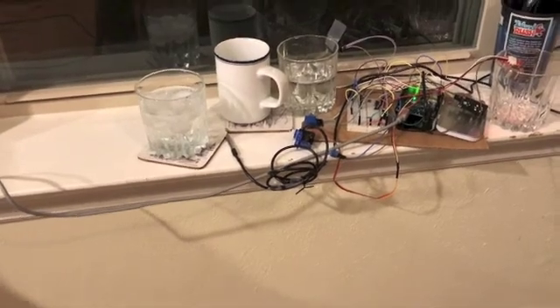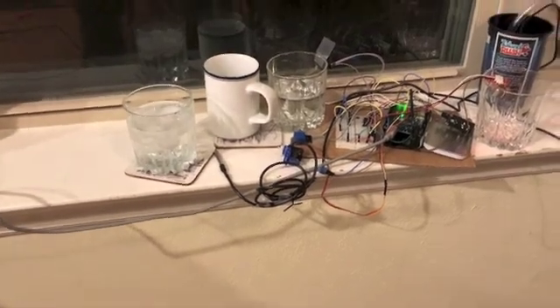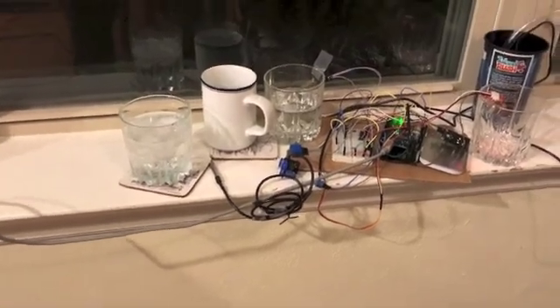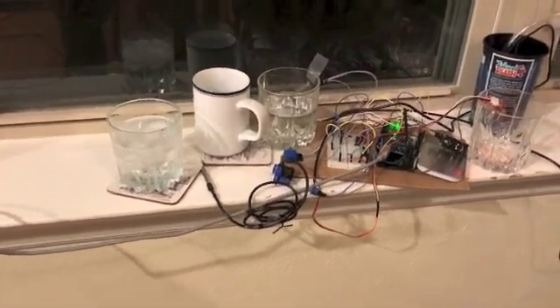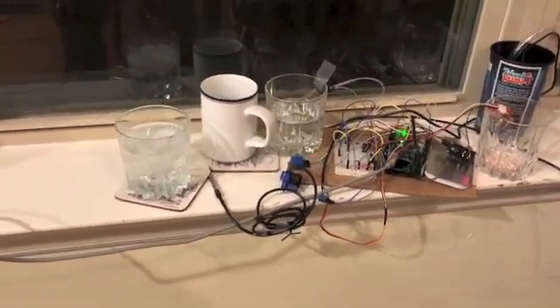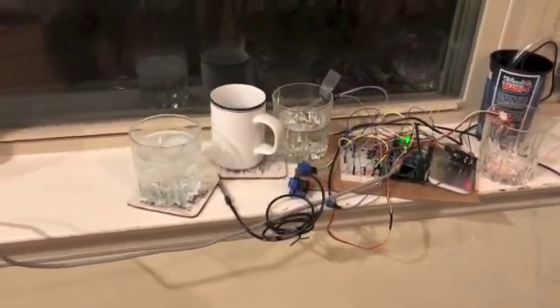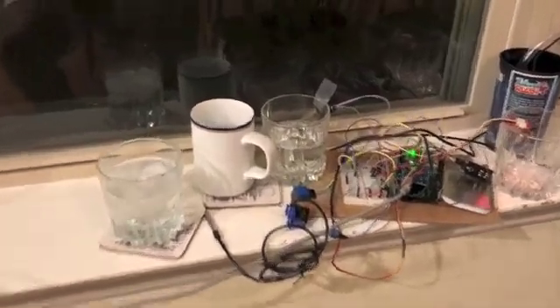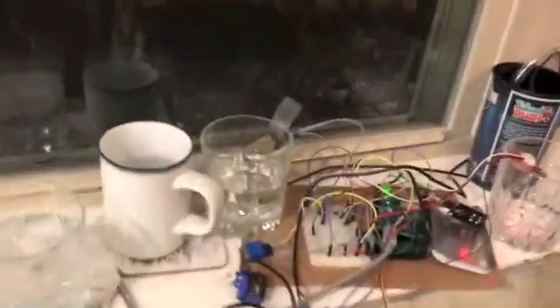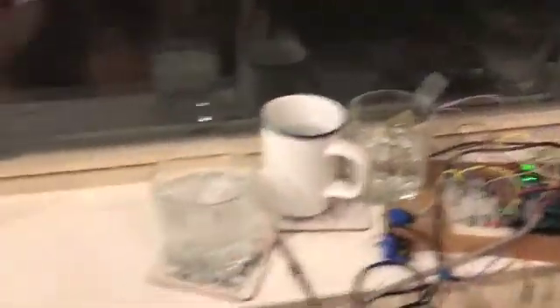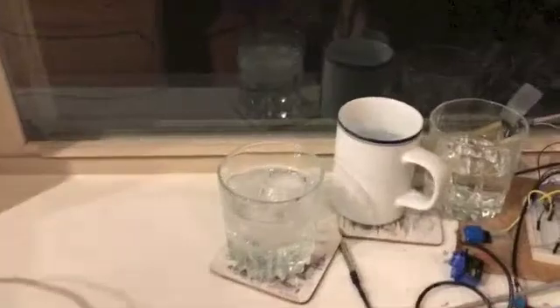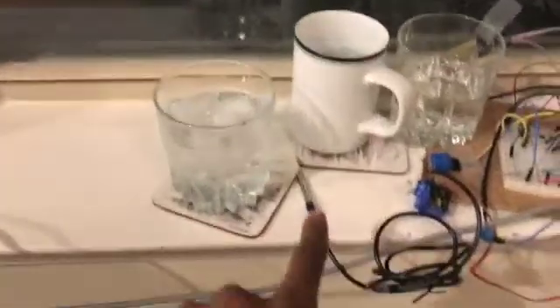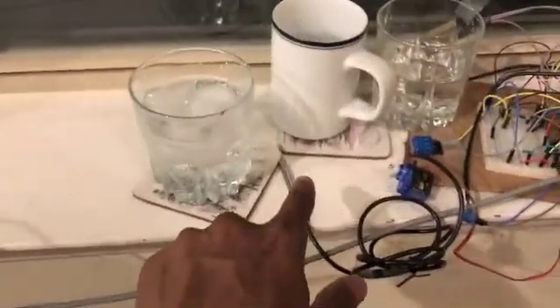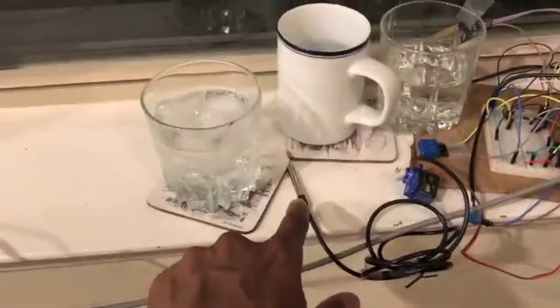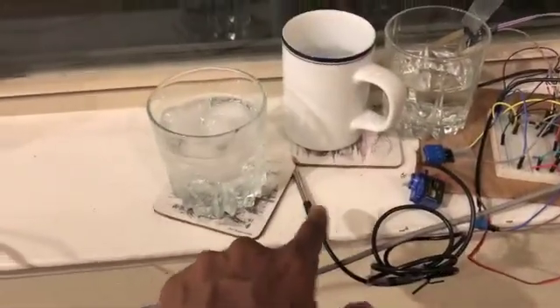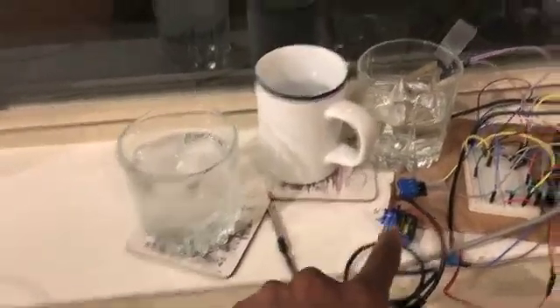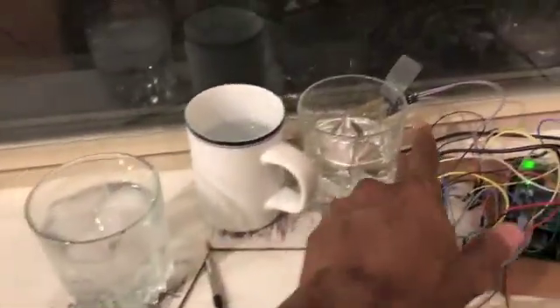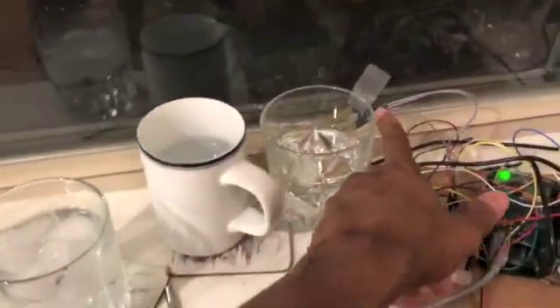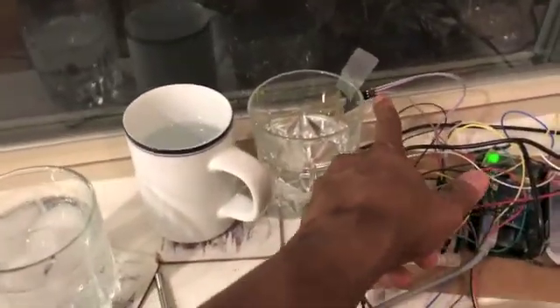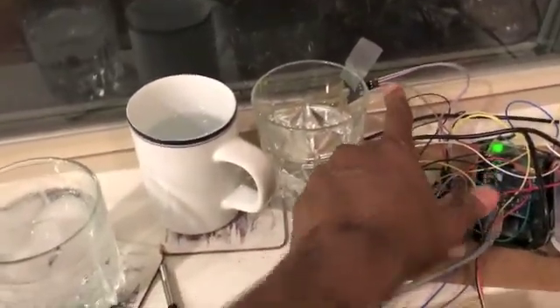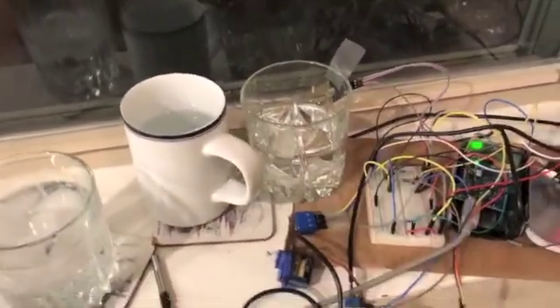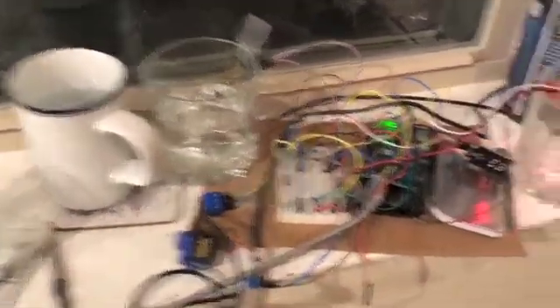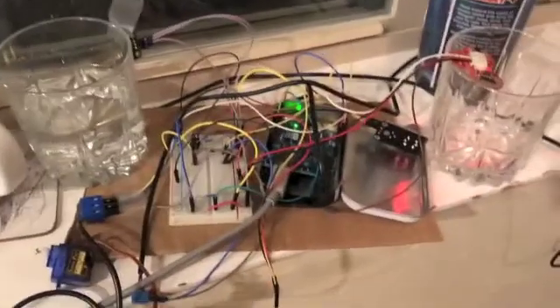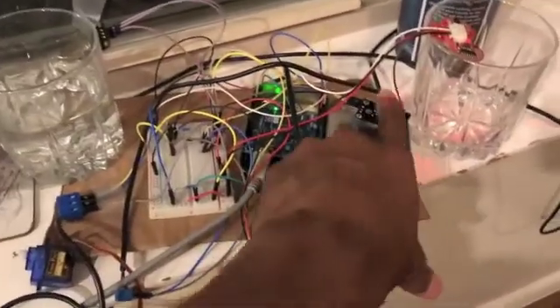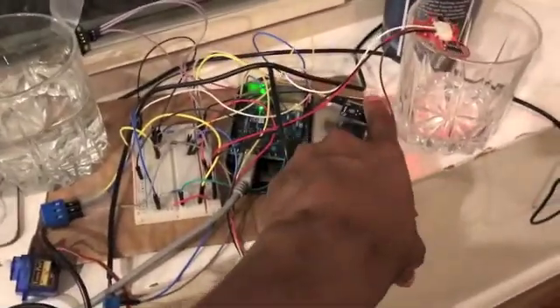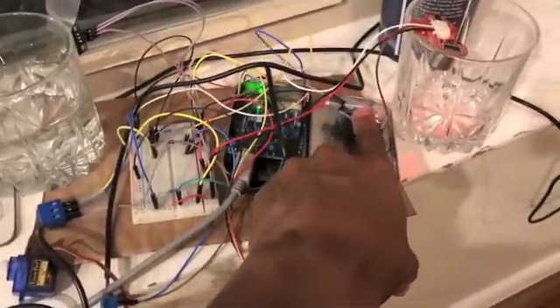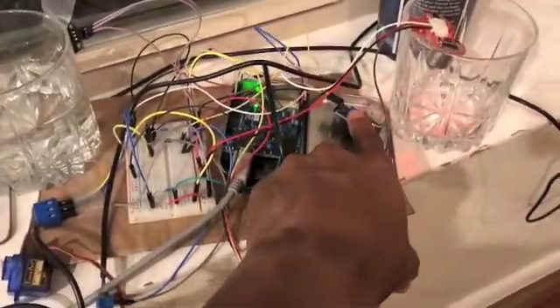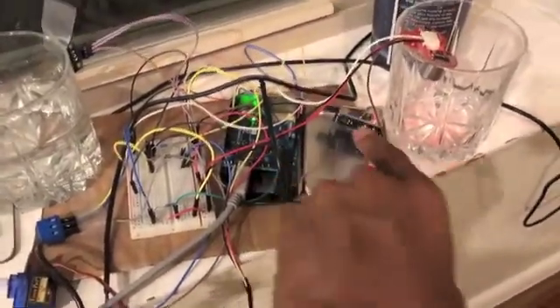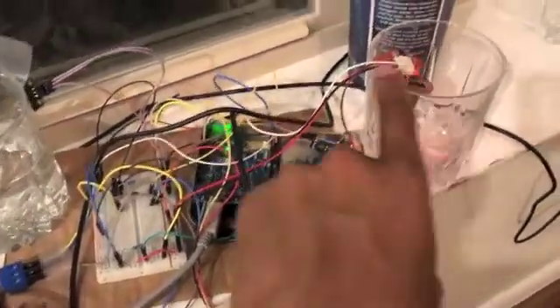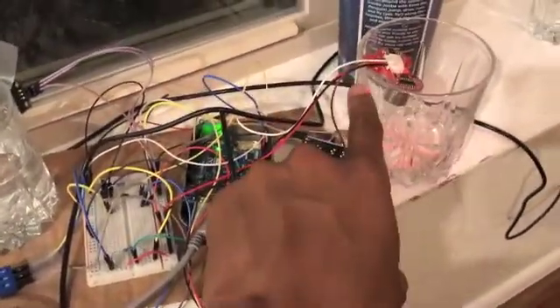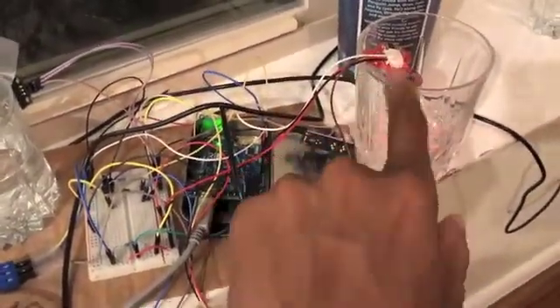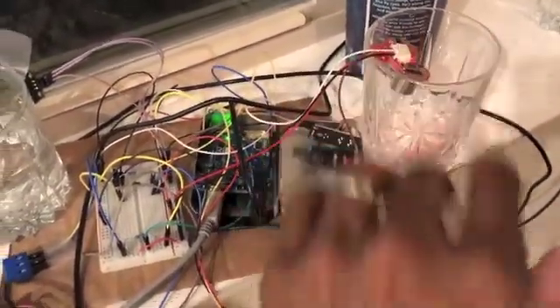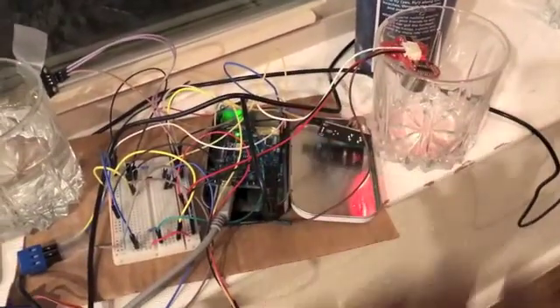So let's talk about our smart compost system. It's made up of four different sensors: the temperature probe, which we use to measure temperature; the moisture sensor for moisture; the methane sensor; and an ultrasonic range finder — we'll talk about that in a second.